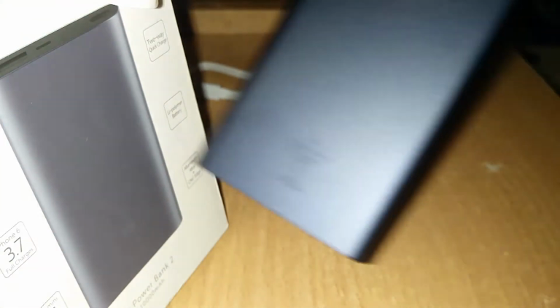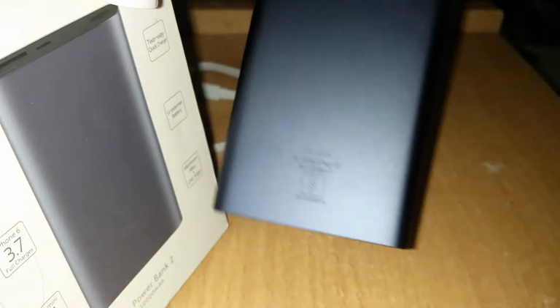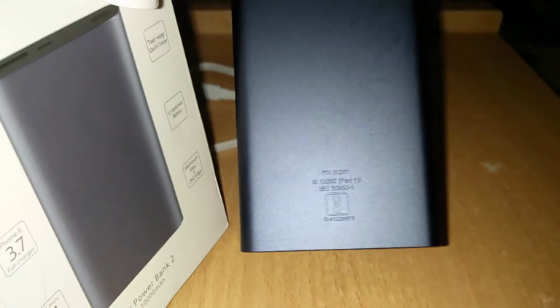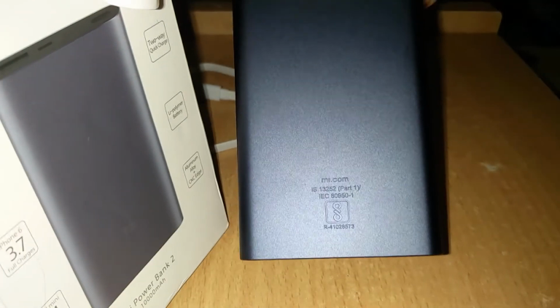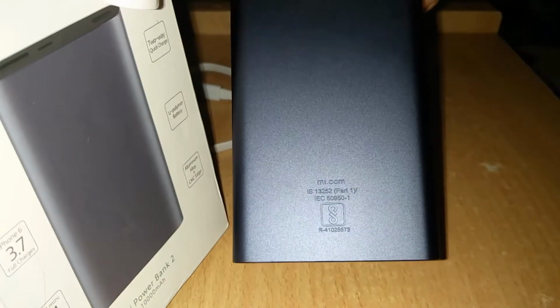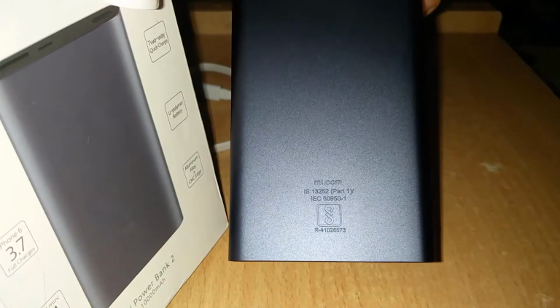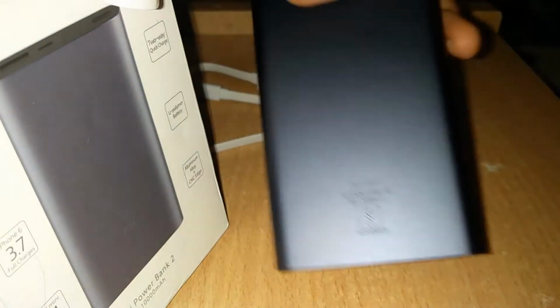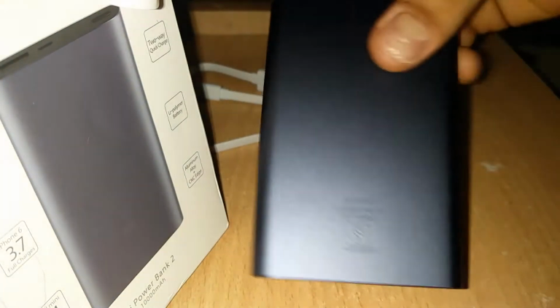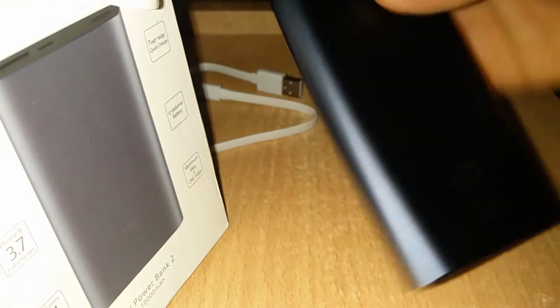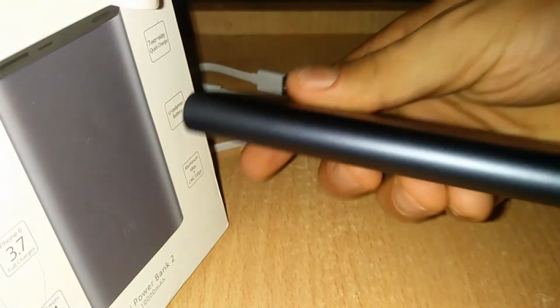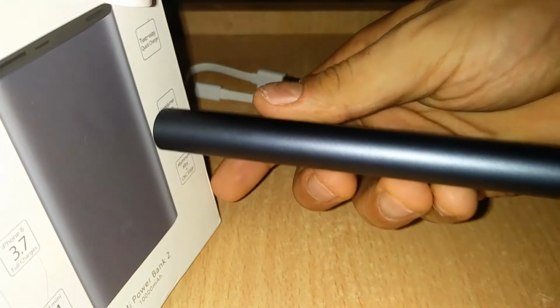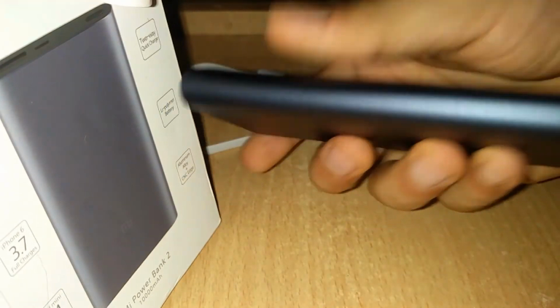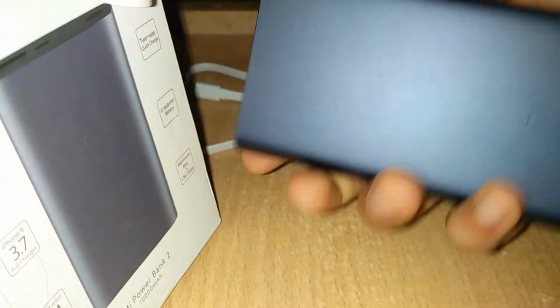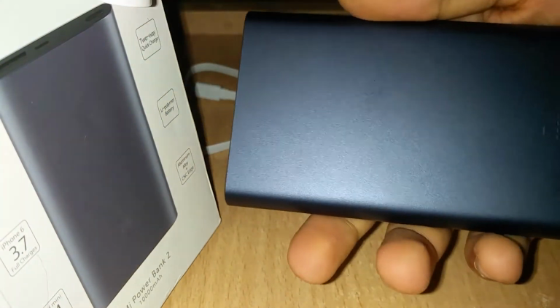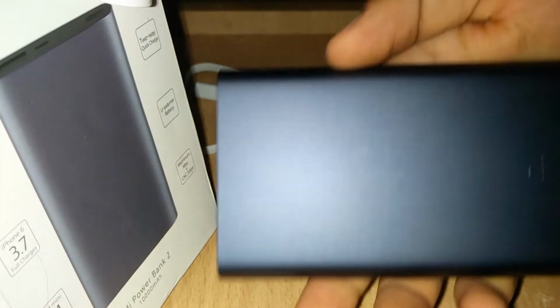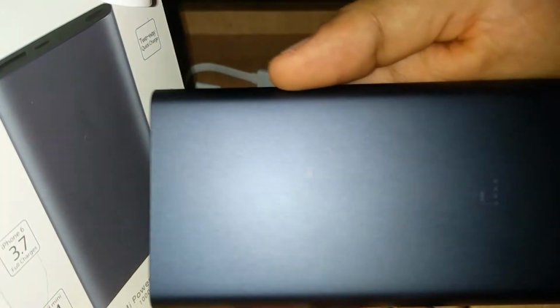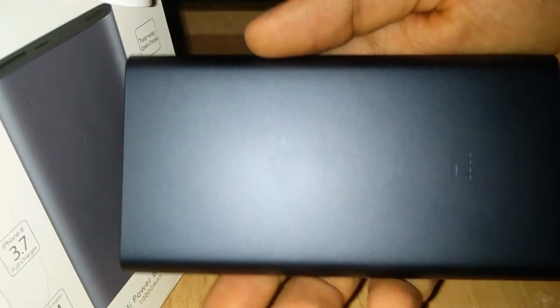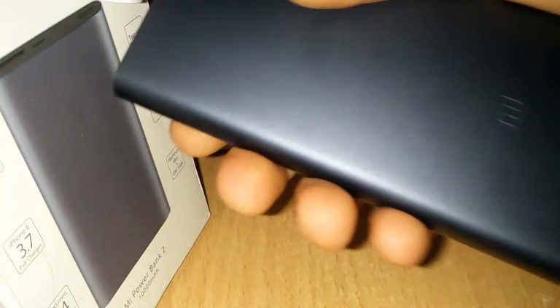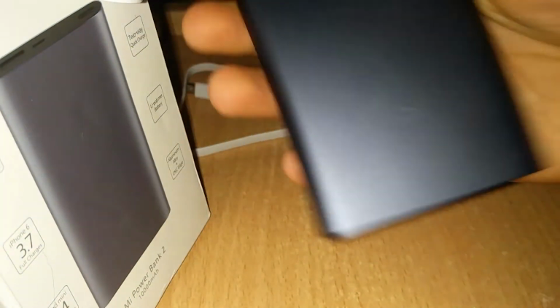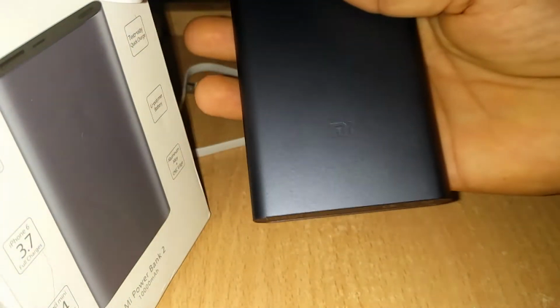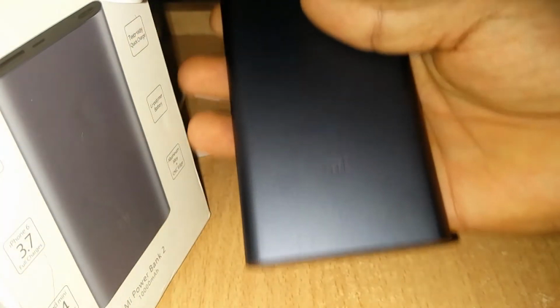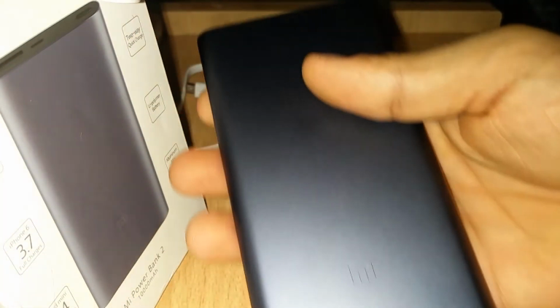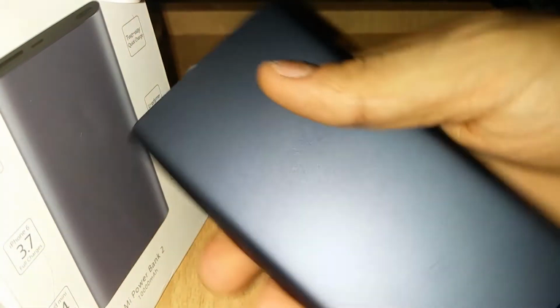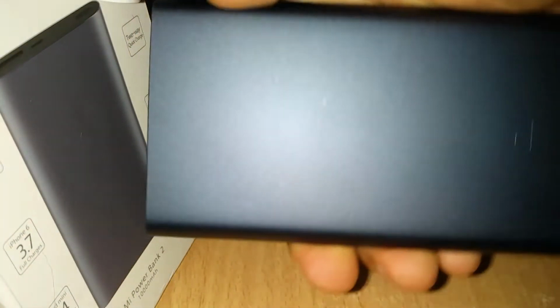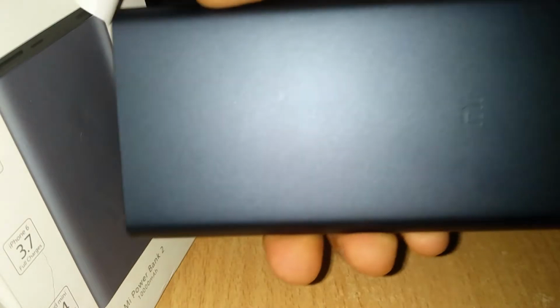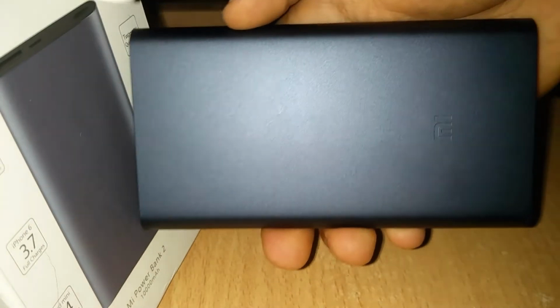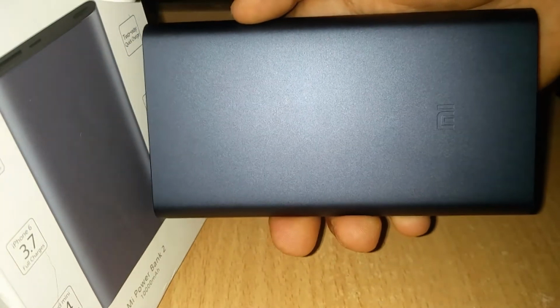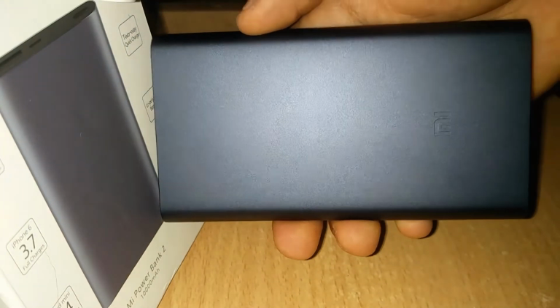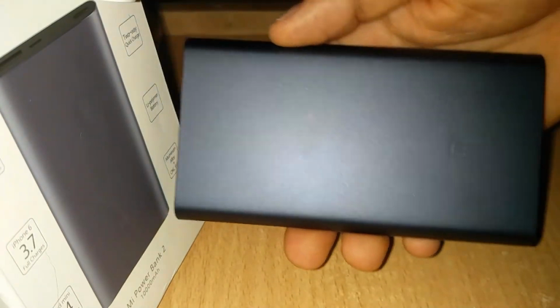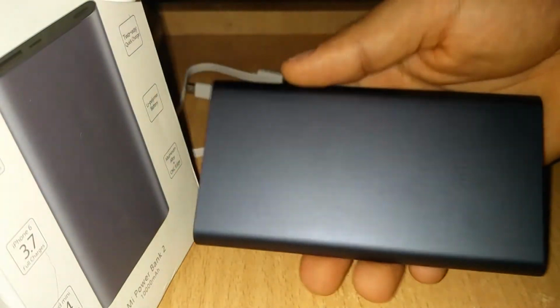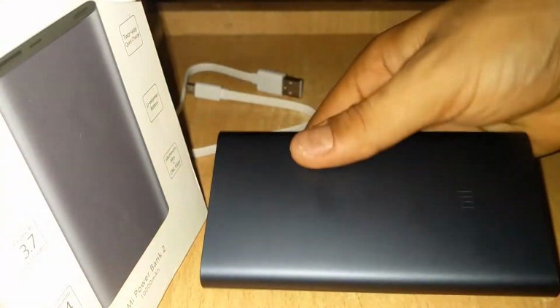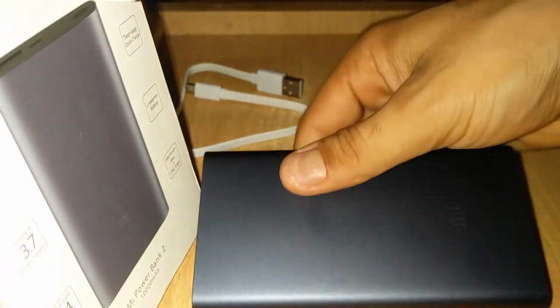These are the logos, coding, and other markings on the device. This is how the powerbank looks.